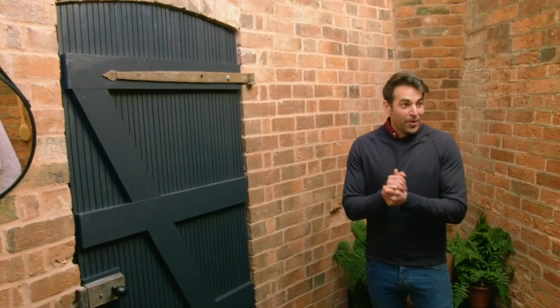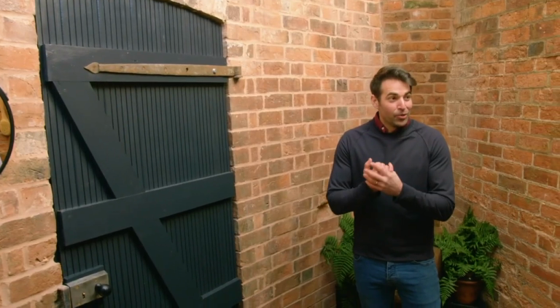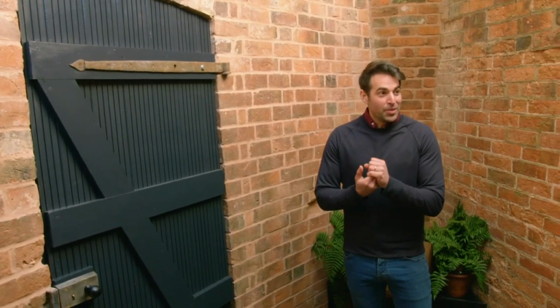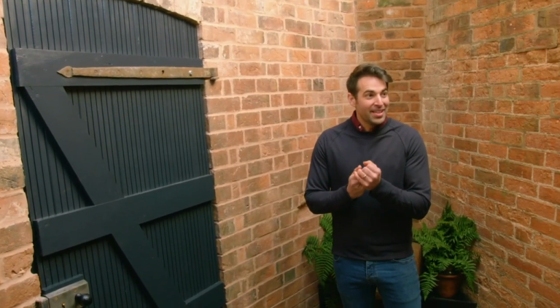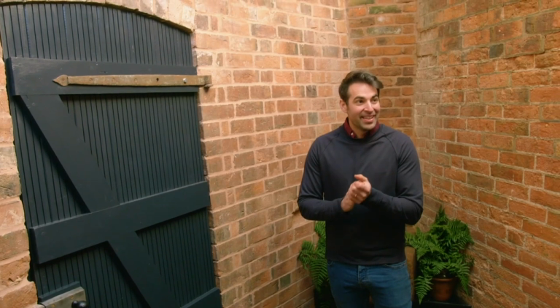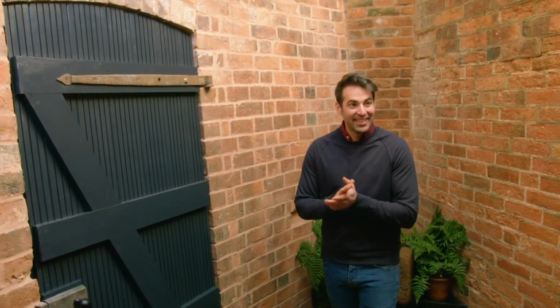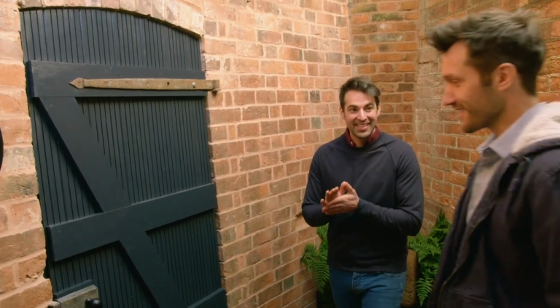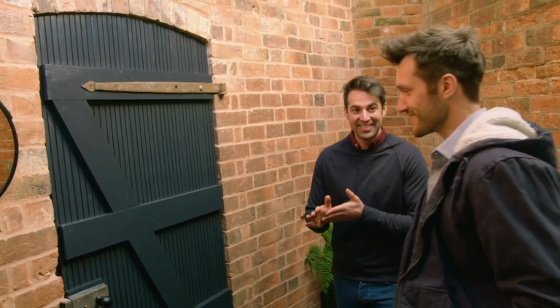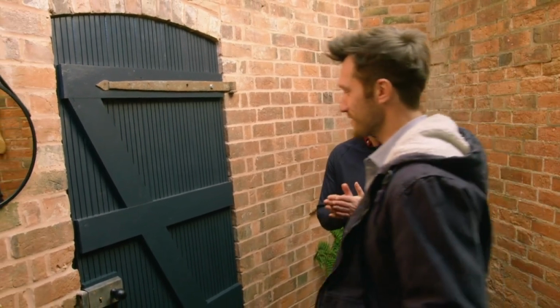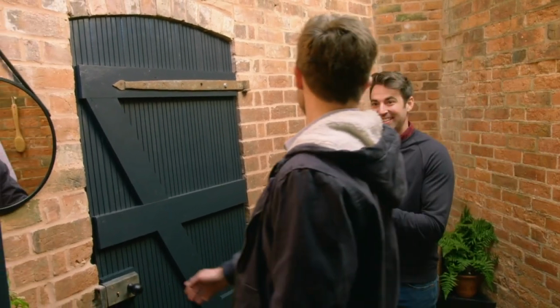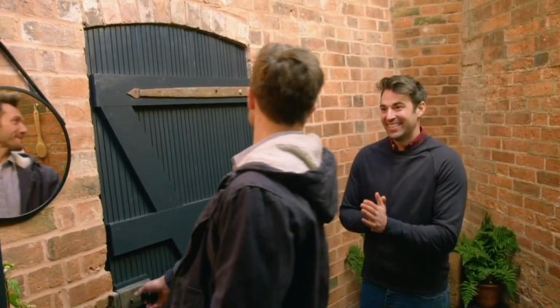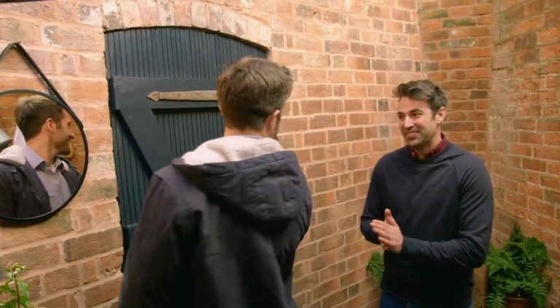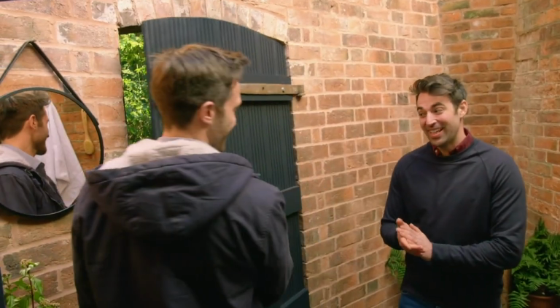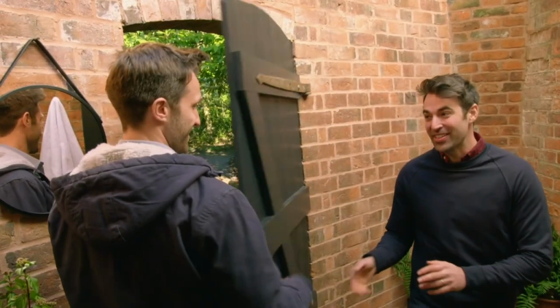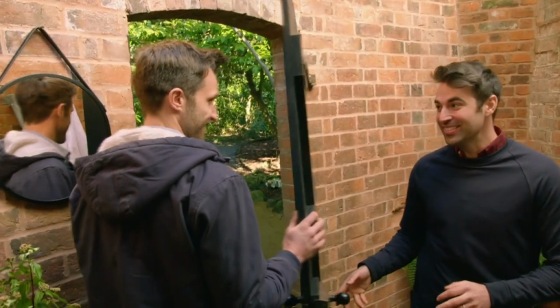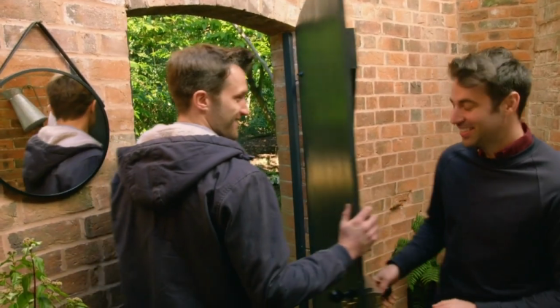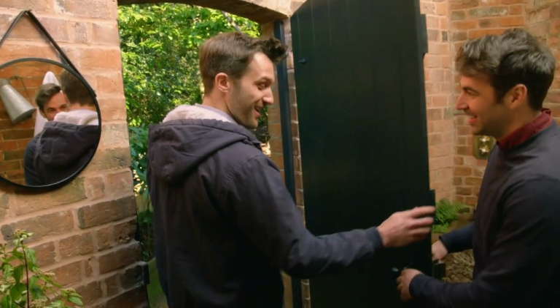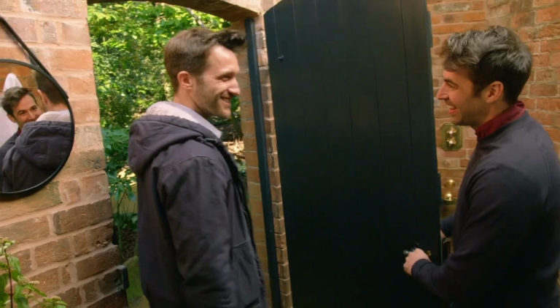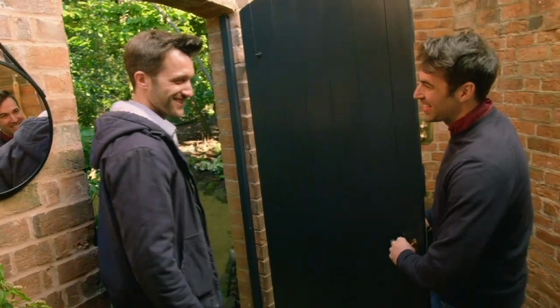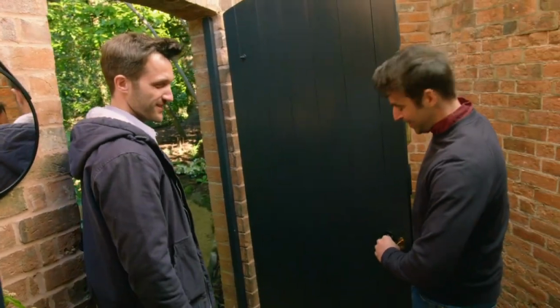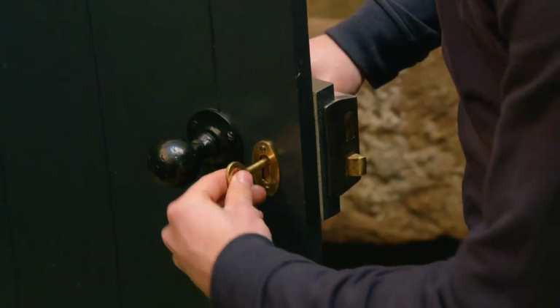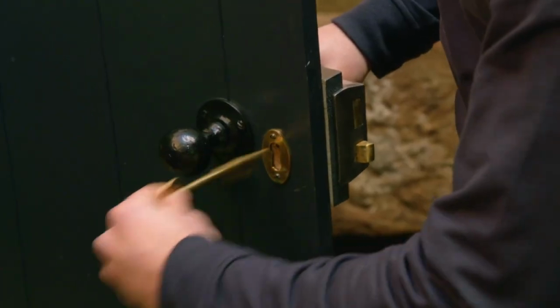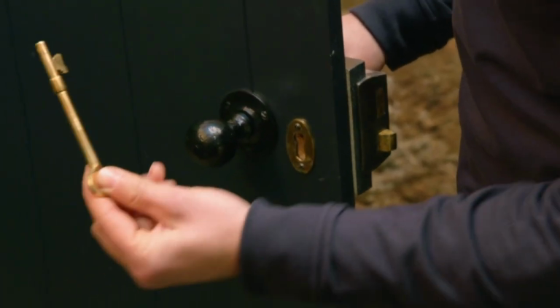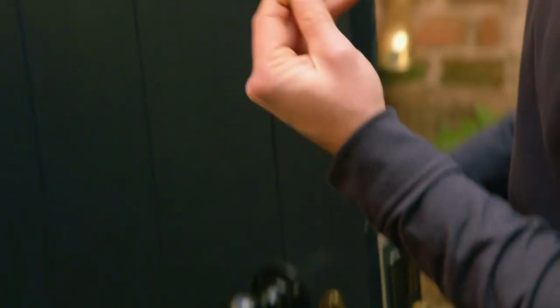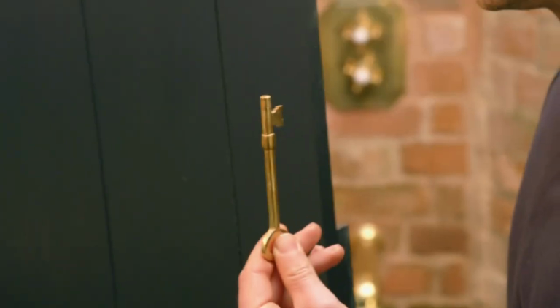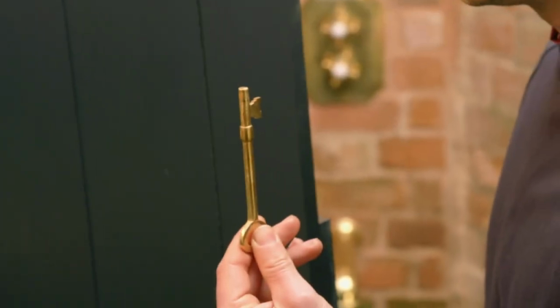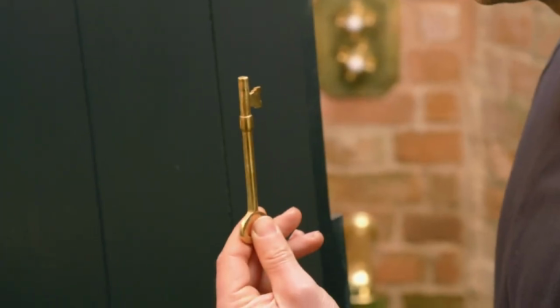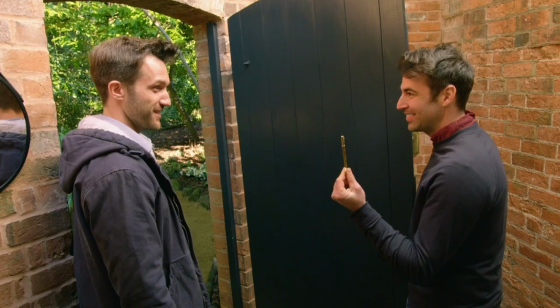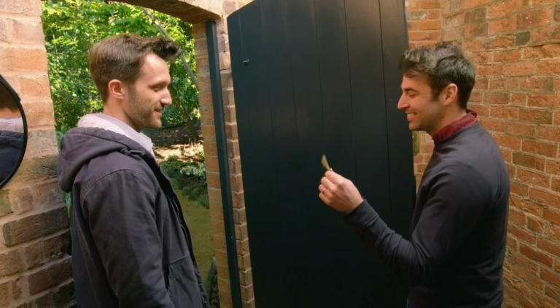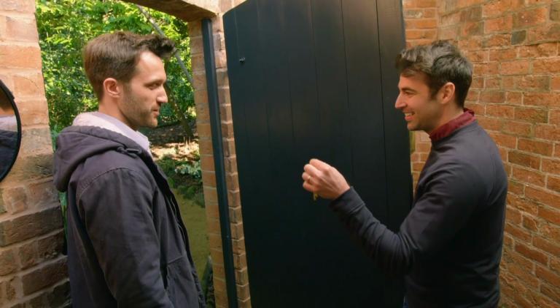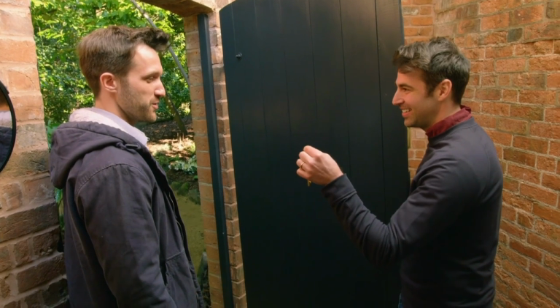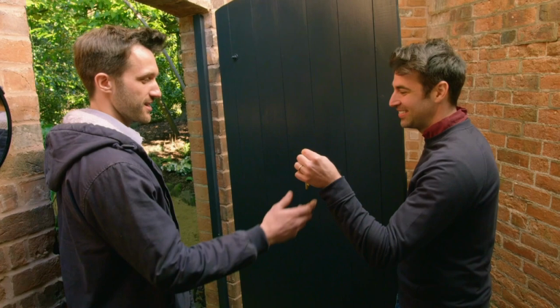Are we on to the next one? I think so. I think this is officially complete. That means we can add the key and our key display. Who's going to hang it?